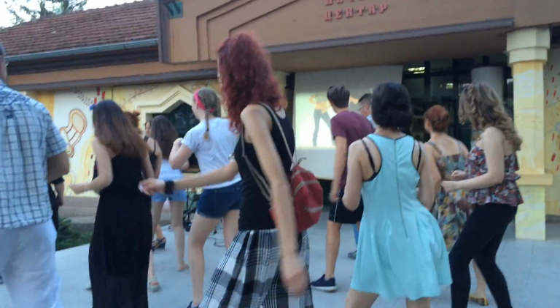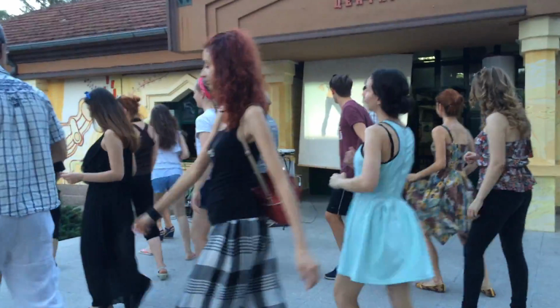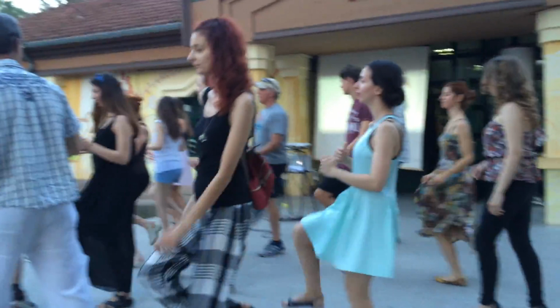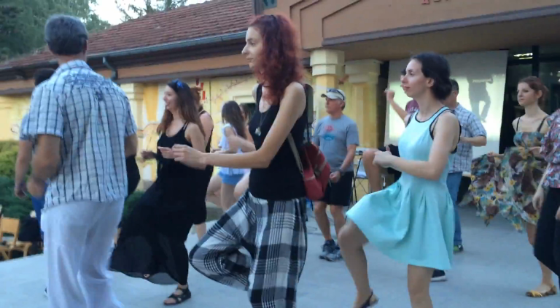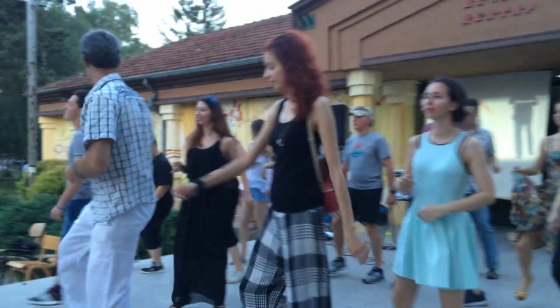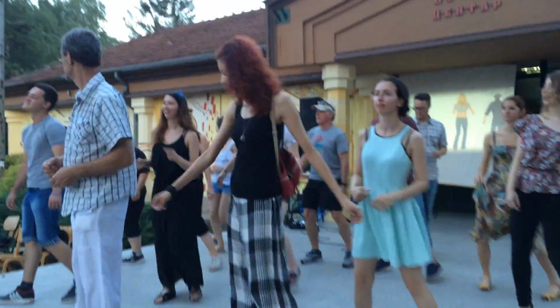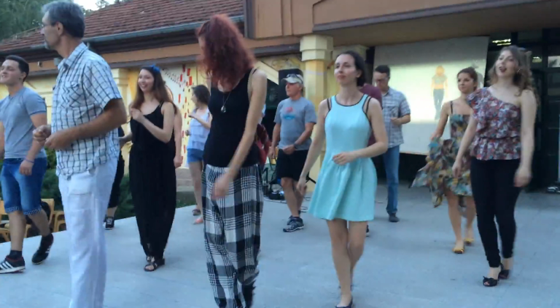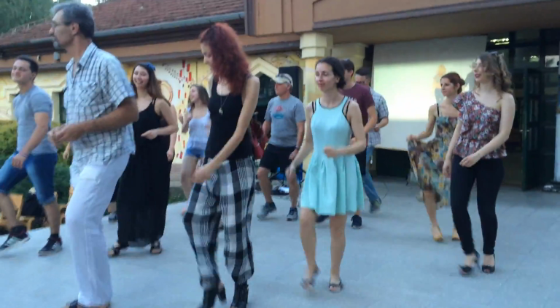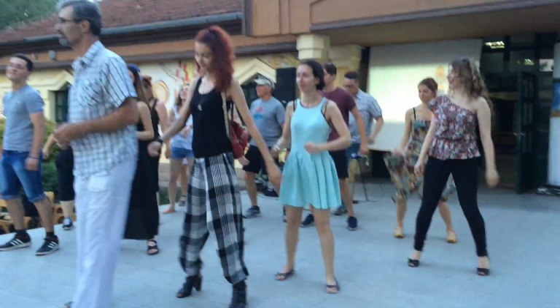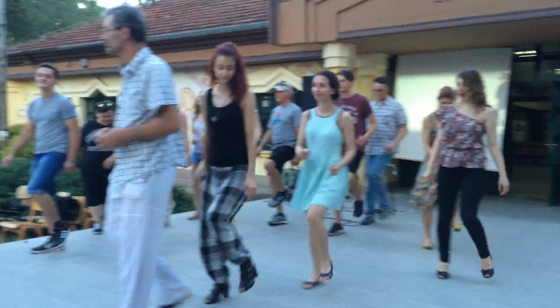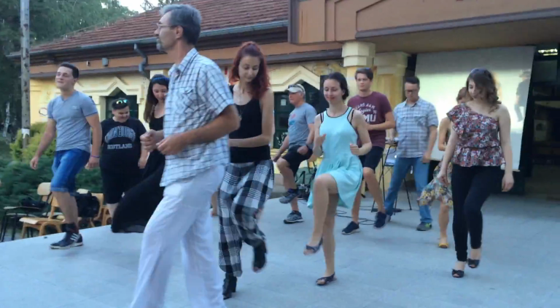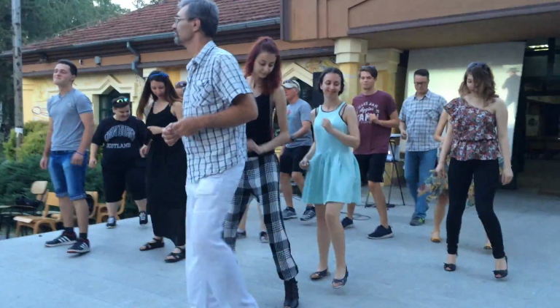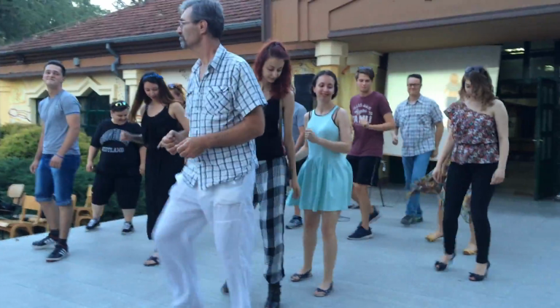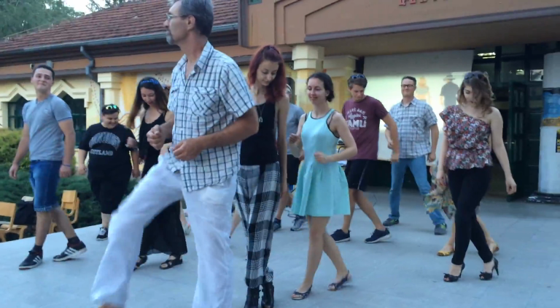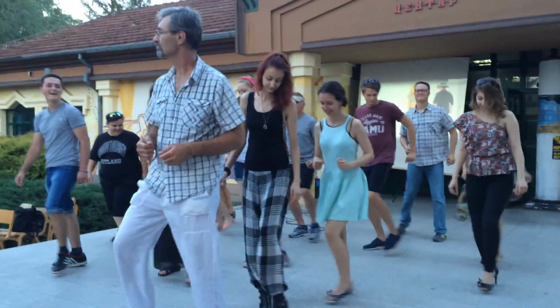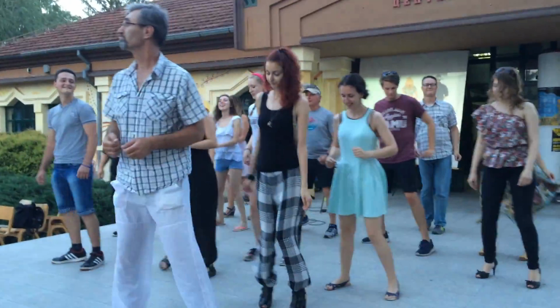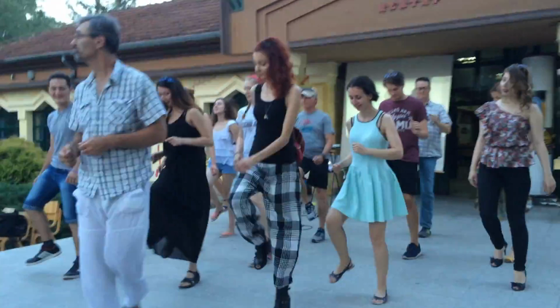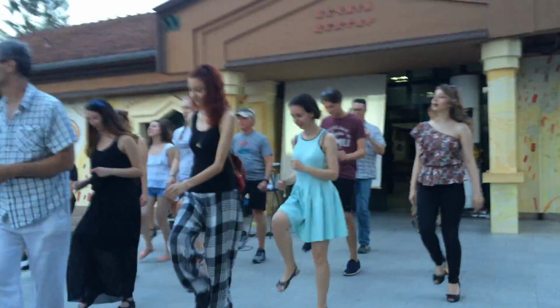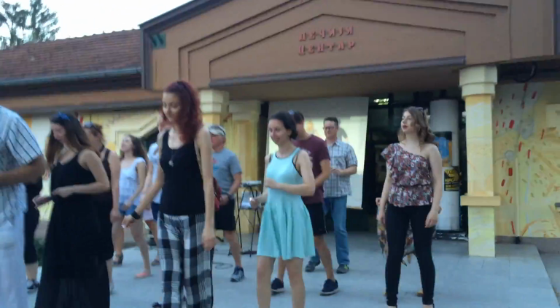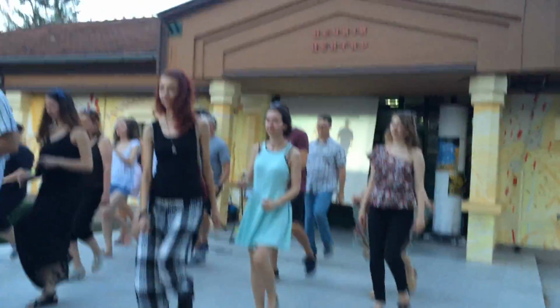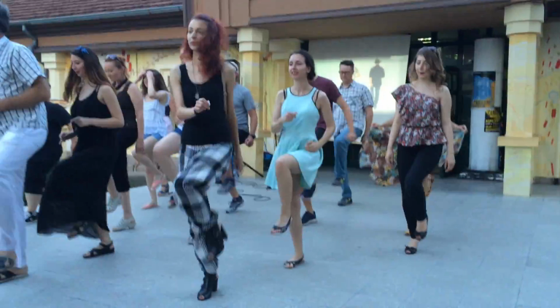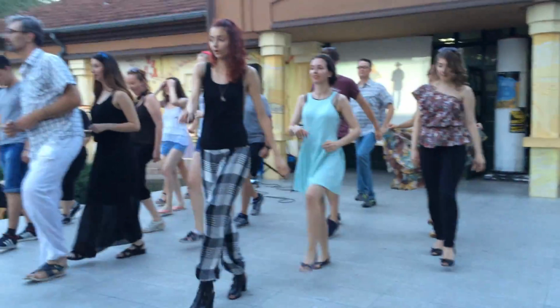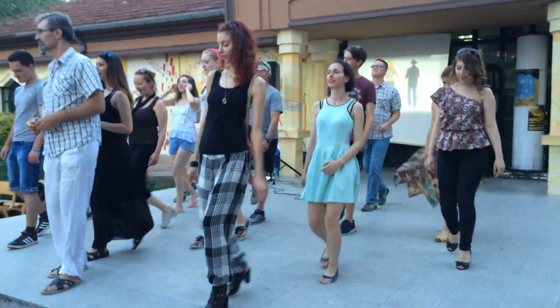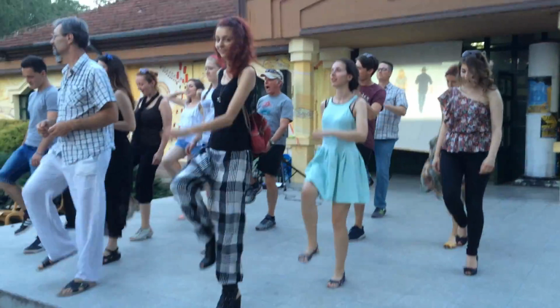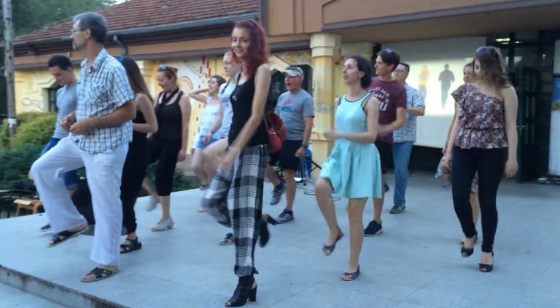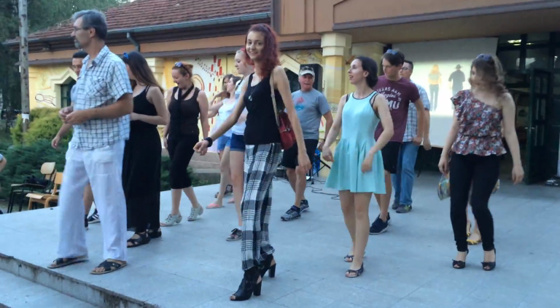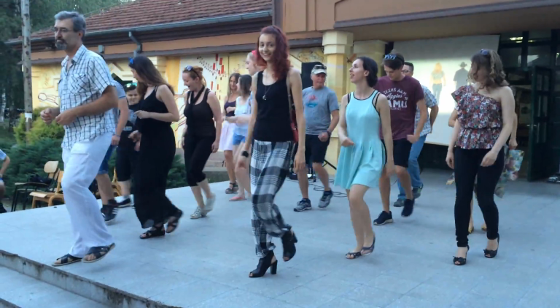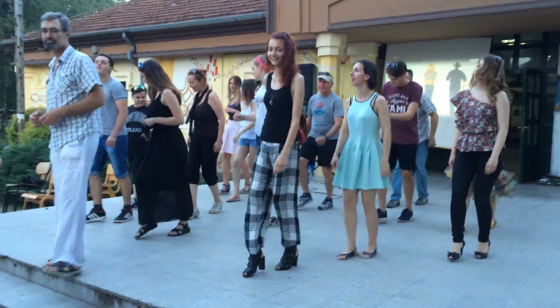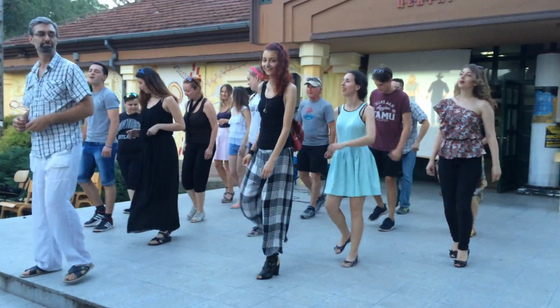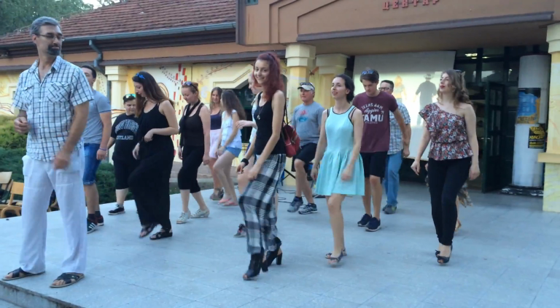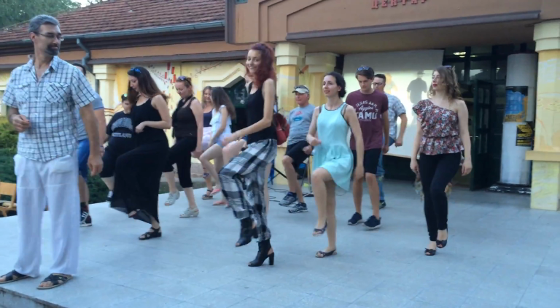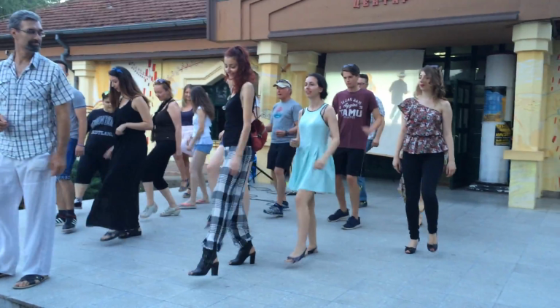And here we go. 1, 2, 3, 4, 5, 6, 7 and 8. 1, 2, 3, 4, 5, 6, 7 and 8.